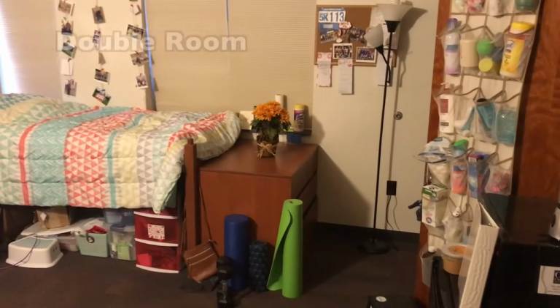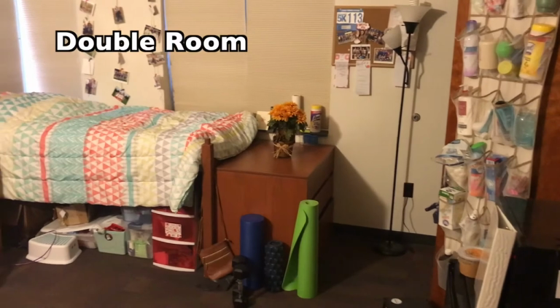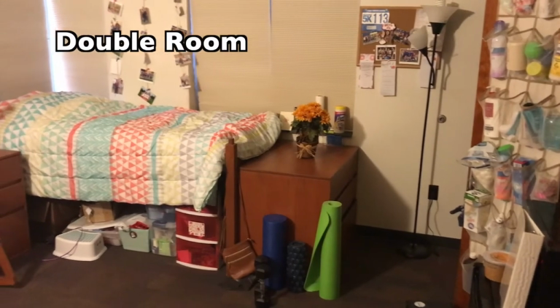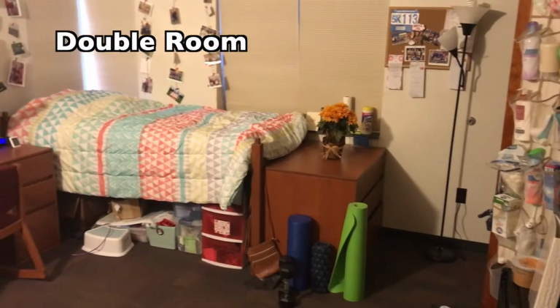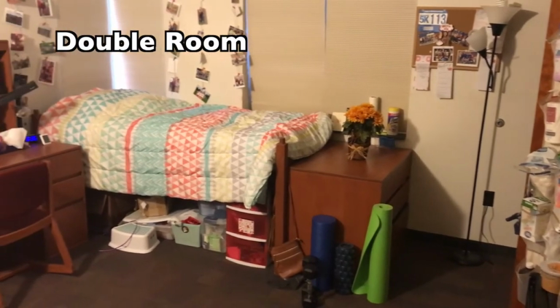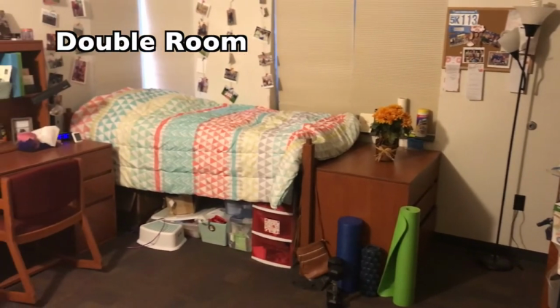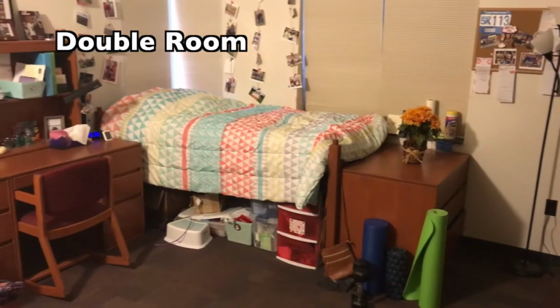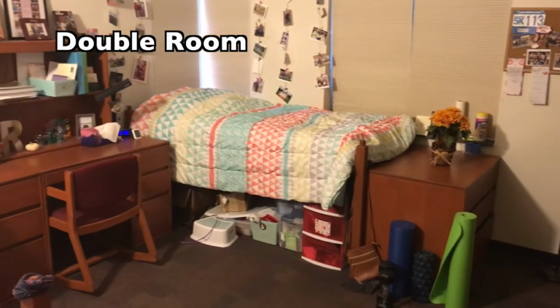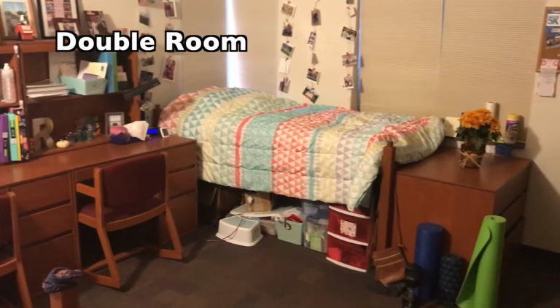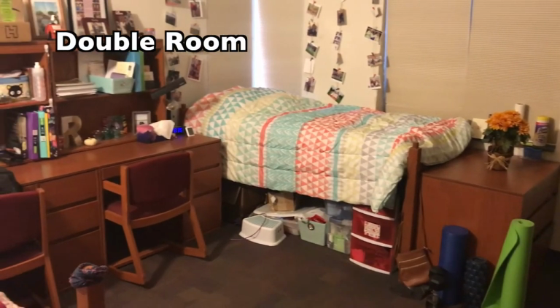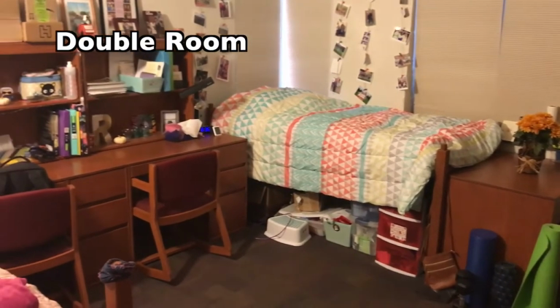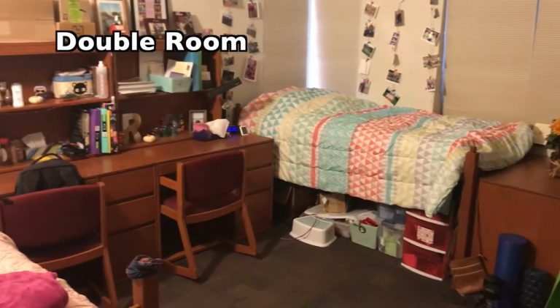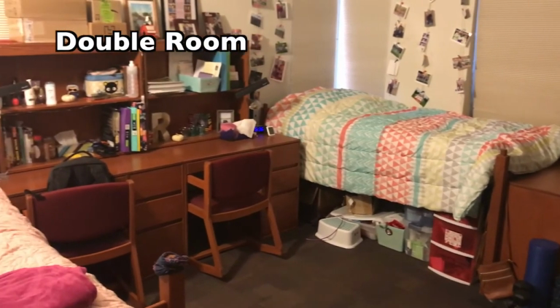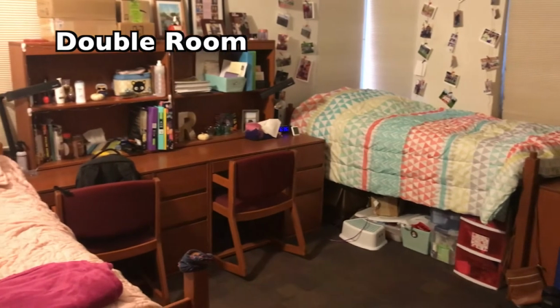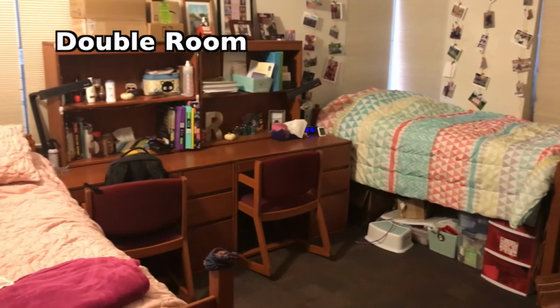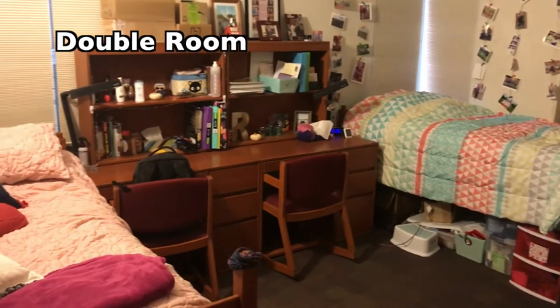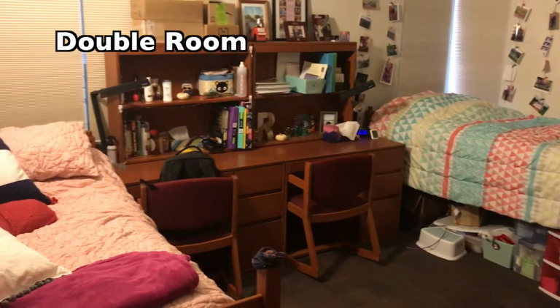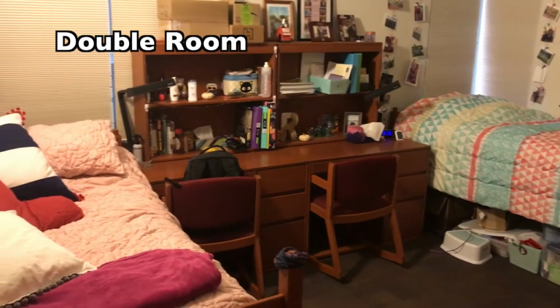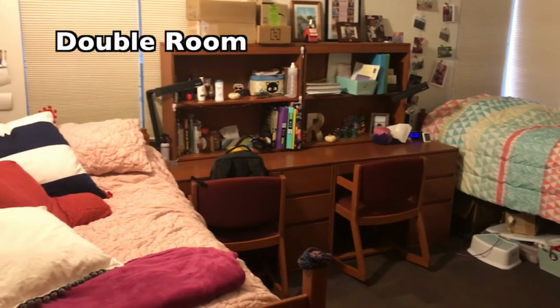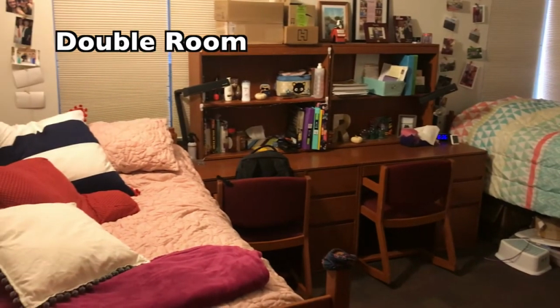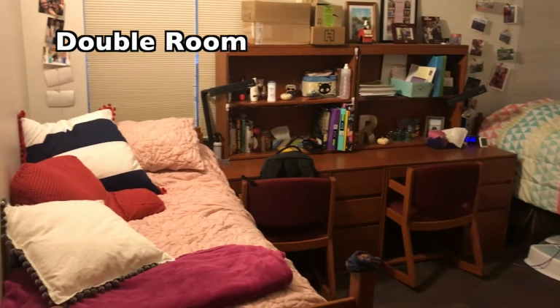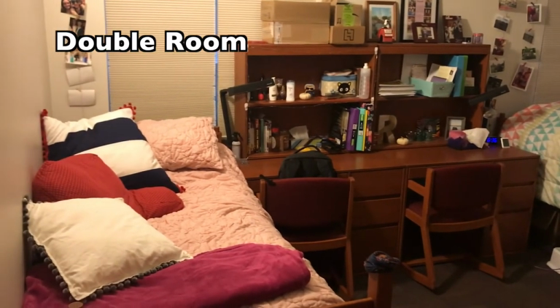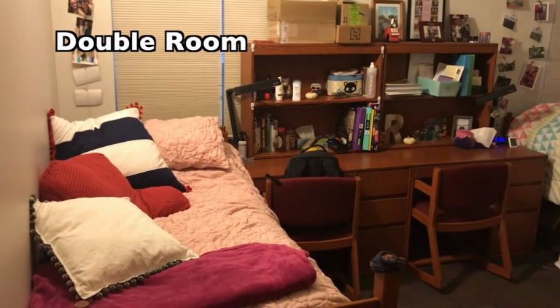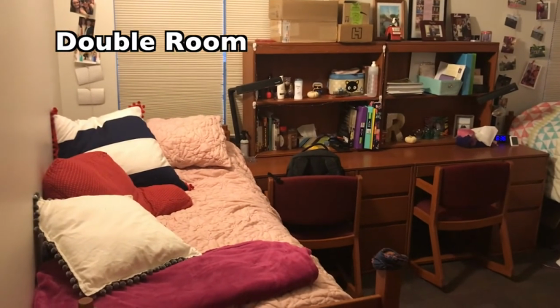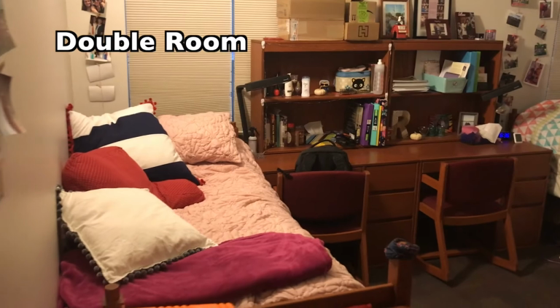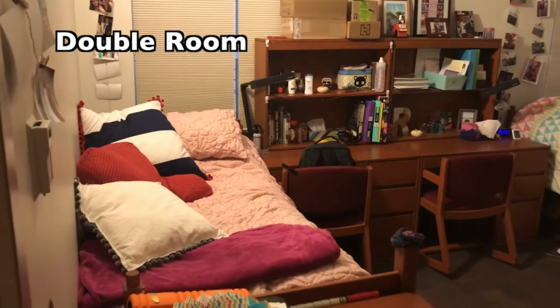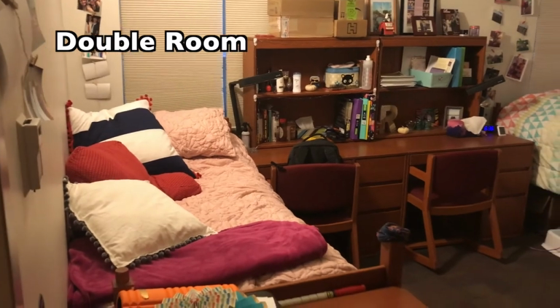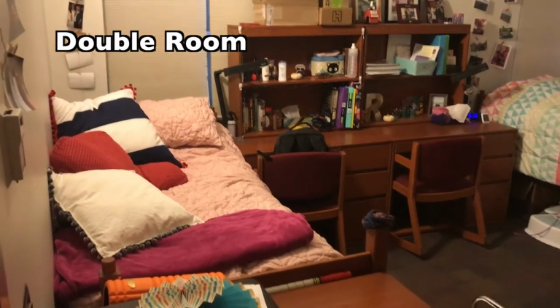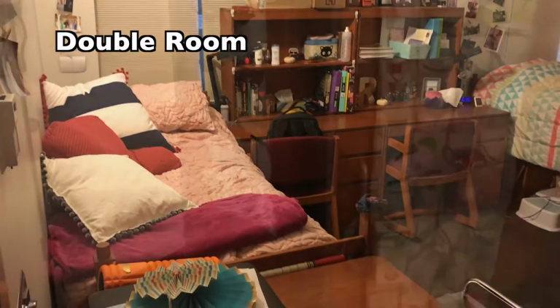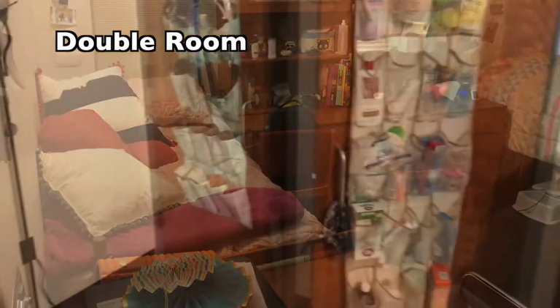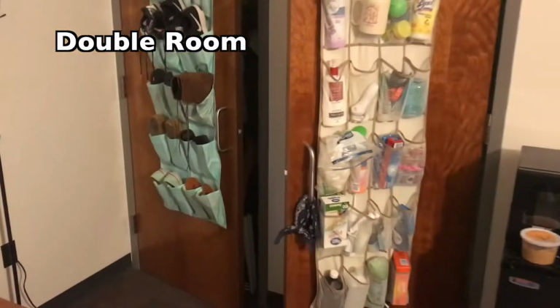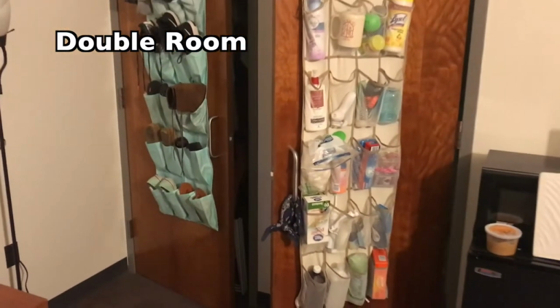Each student on West Campus is provided one extra-long twin bed, a desk, a desk chair, one desk lamp, a wardrobe or closet, a wastebasket, and a recycling bin. The windows have shades and screens on them.